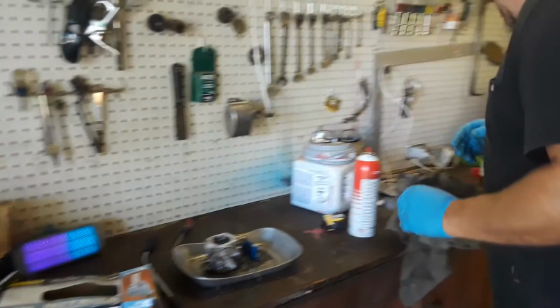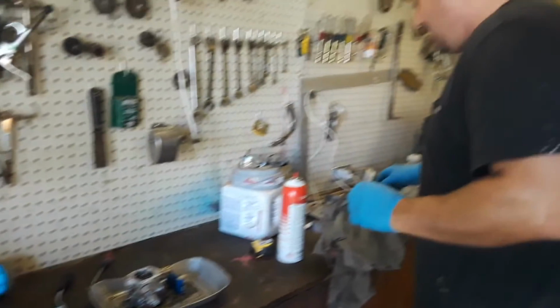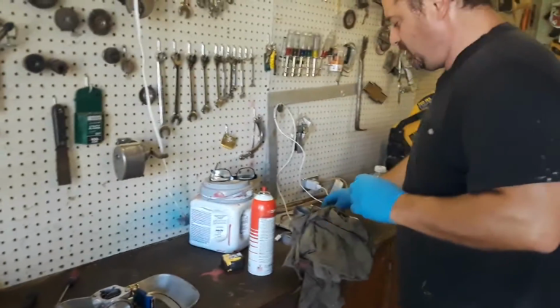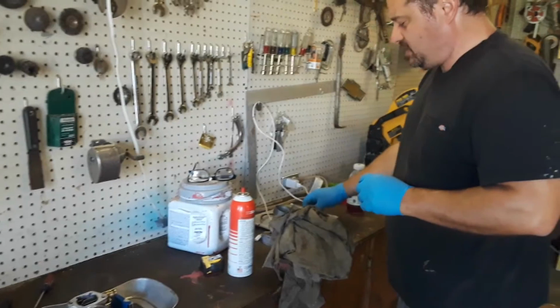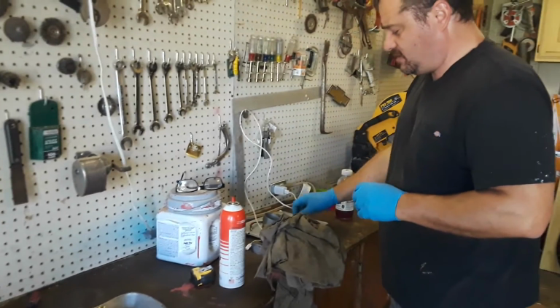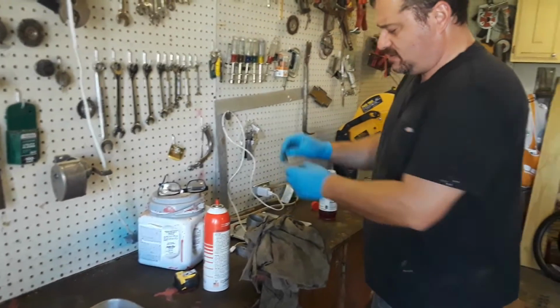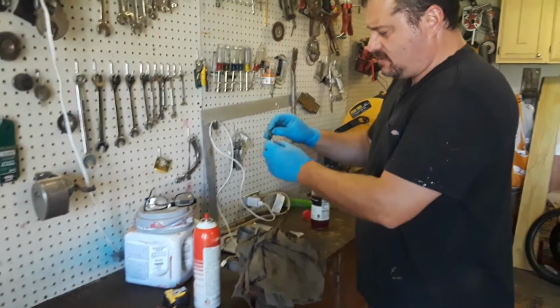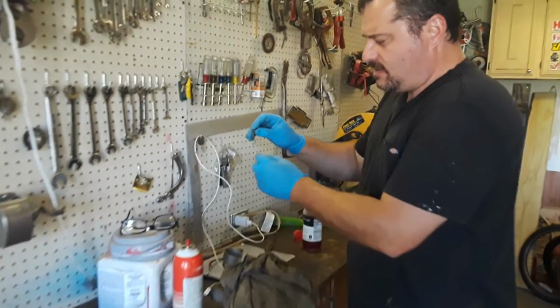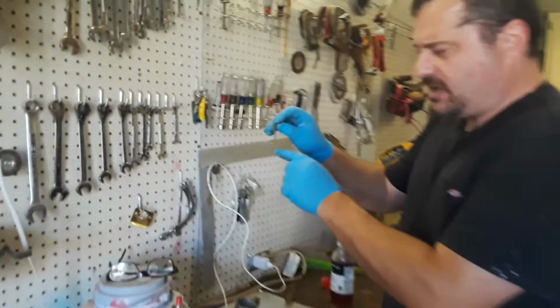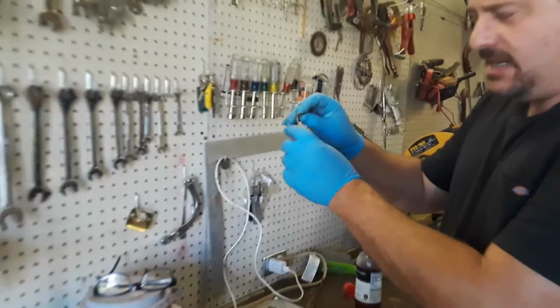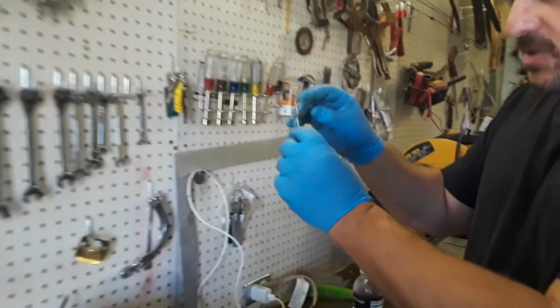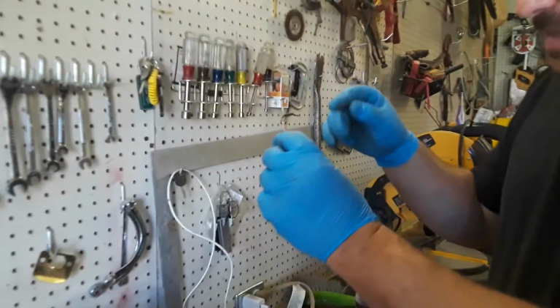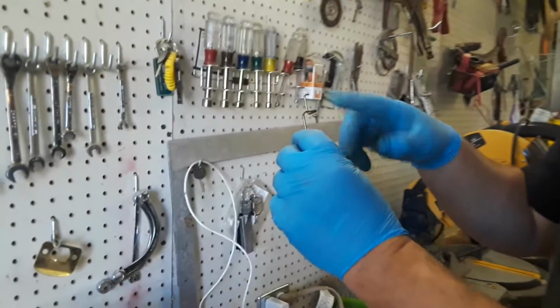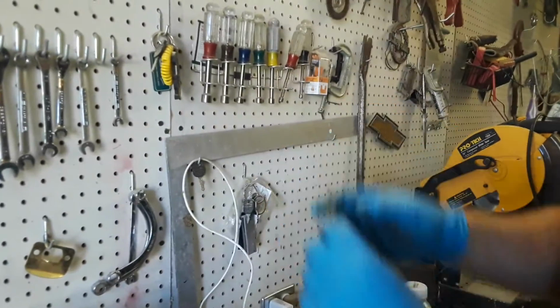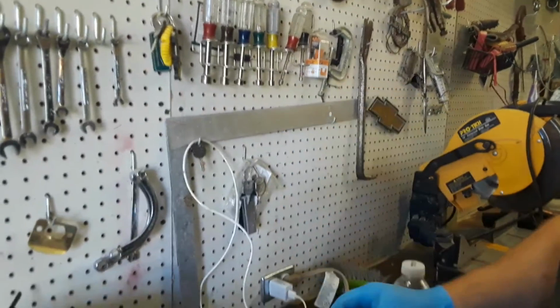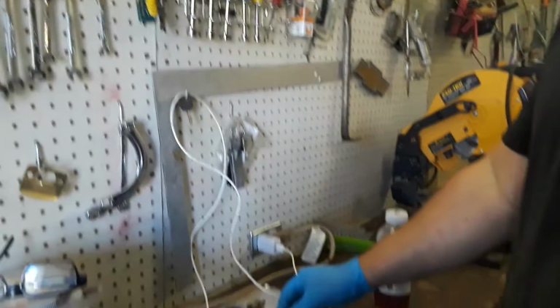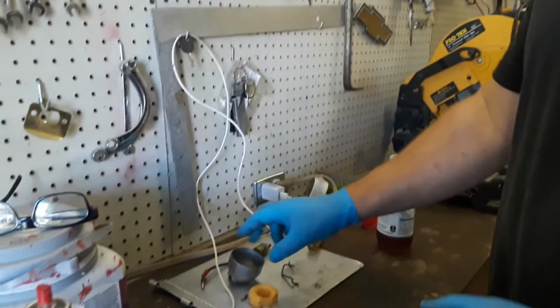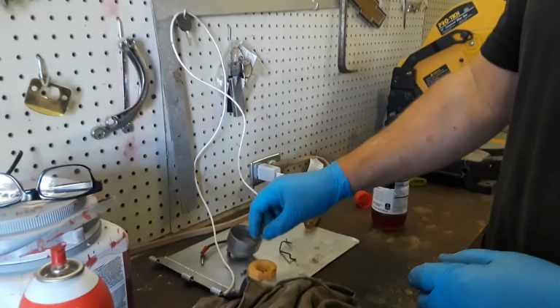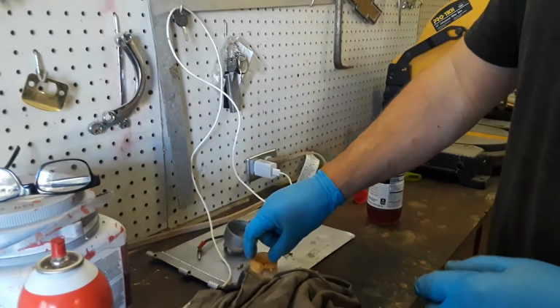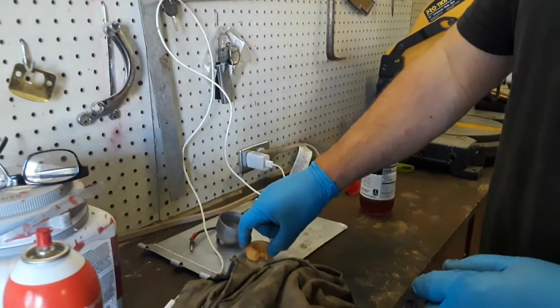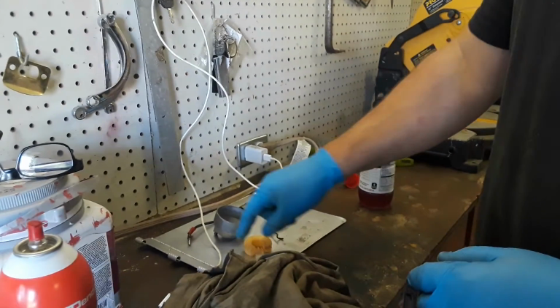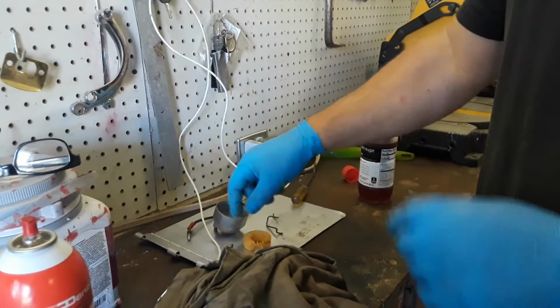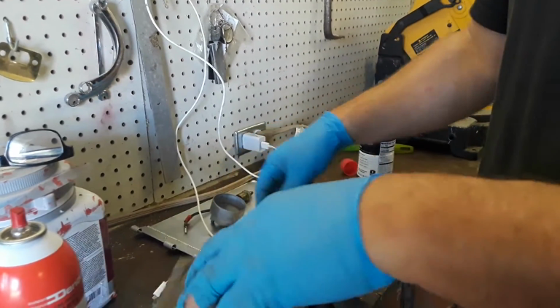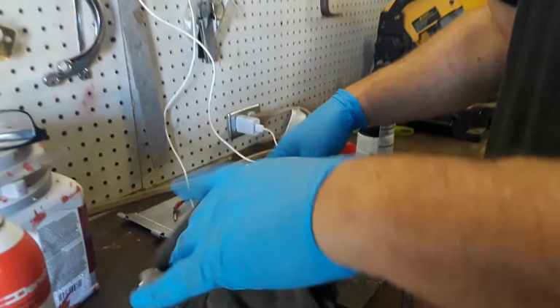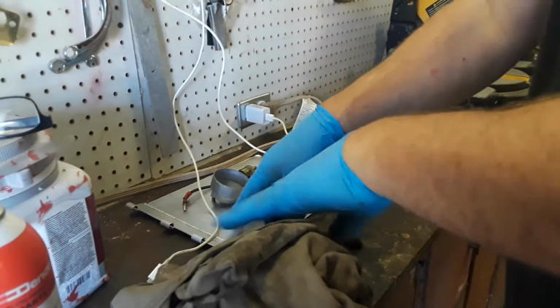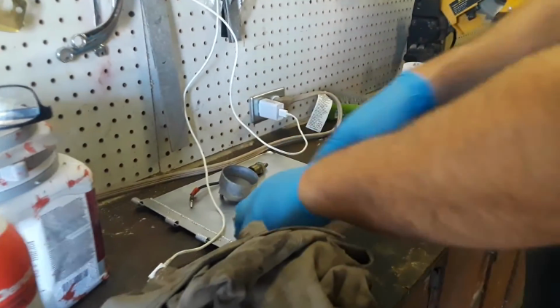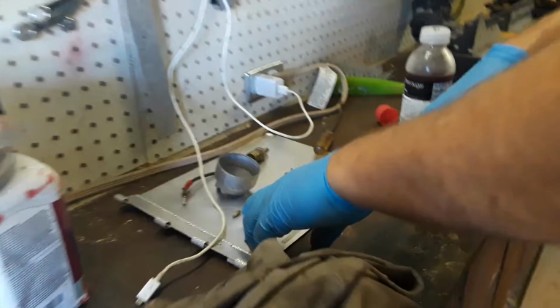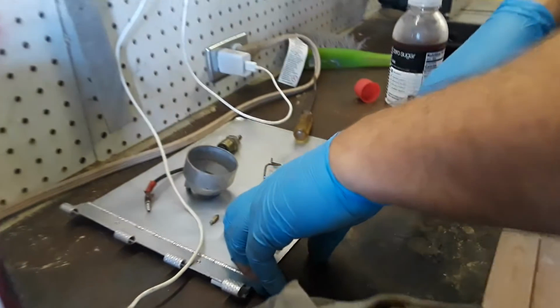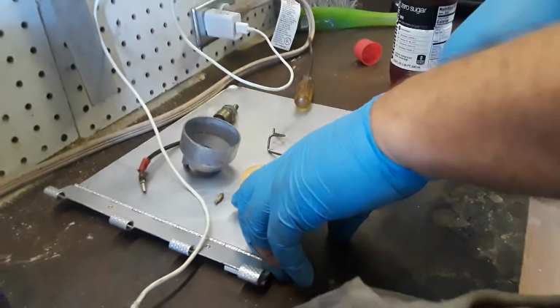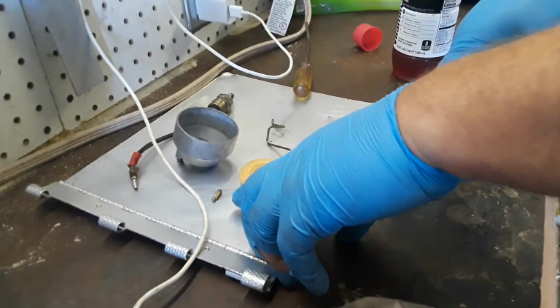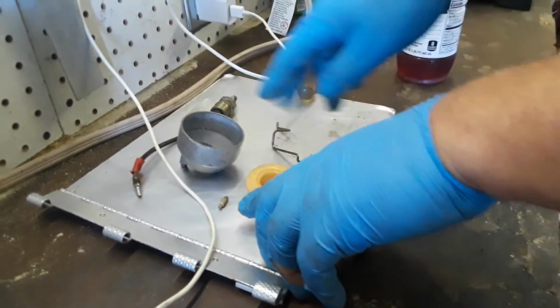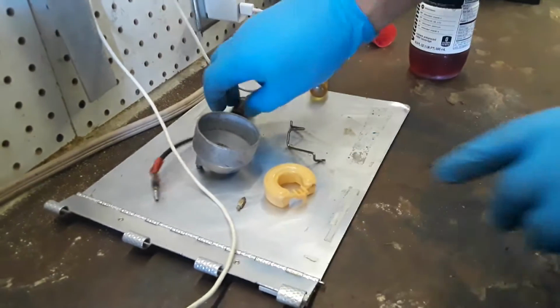The linkage — the bigger end goes on the bottom. You've got your float right over here and your needle valve. Those look to be good.